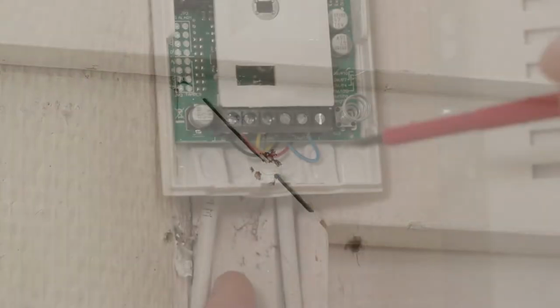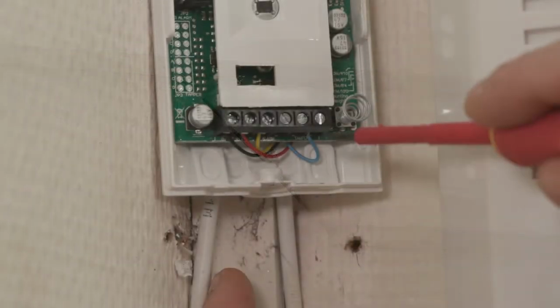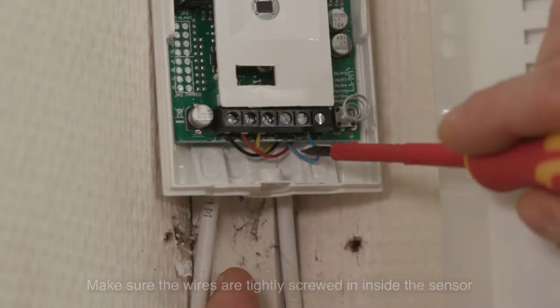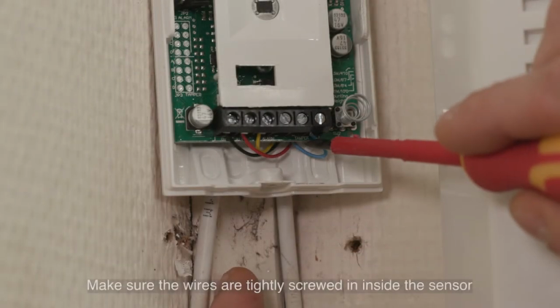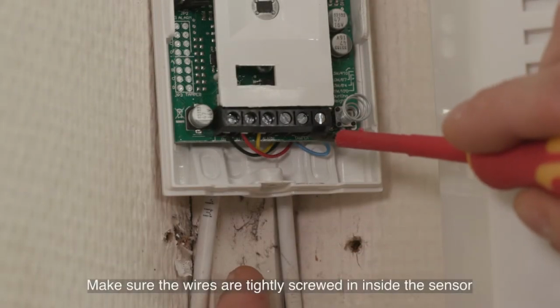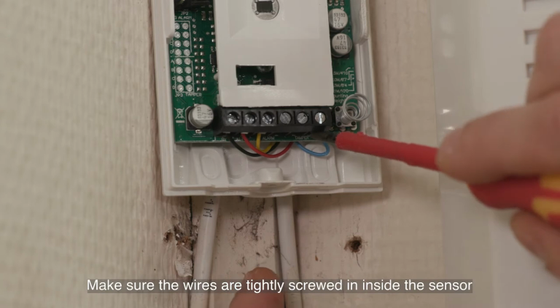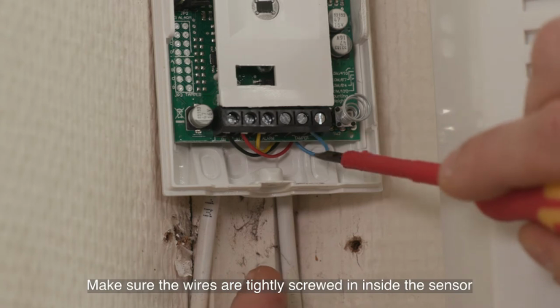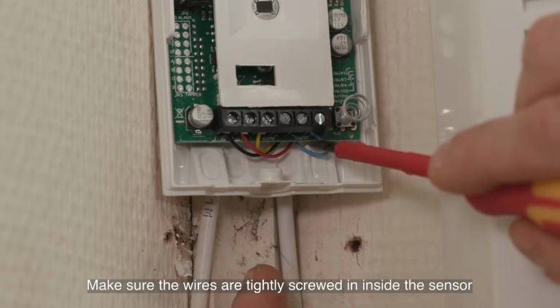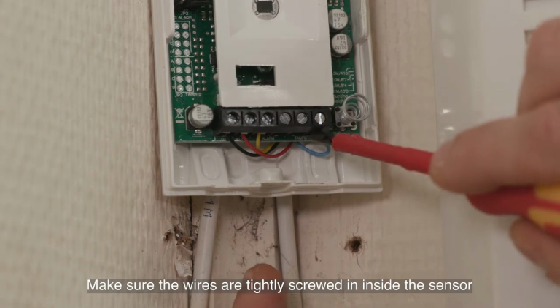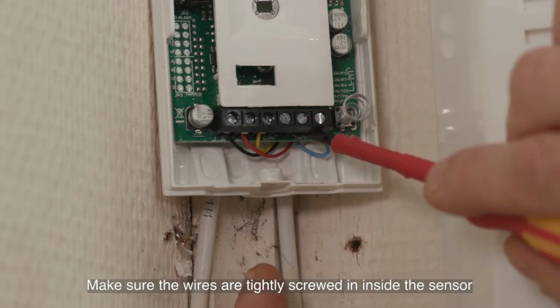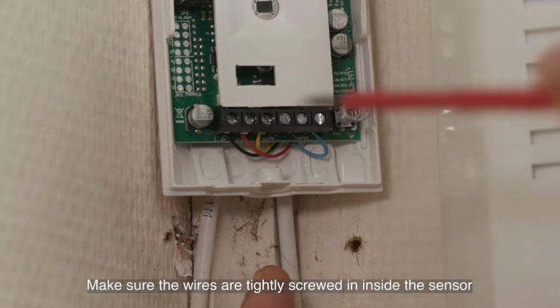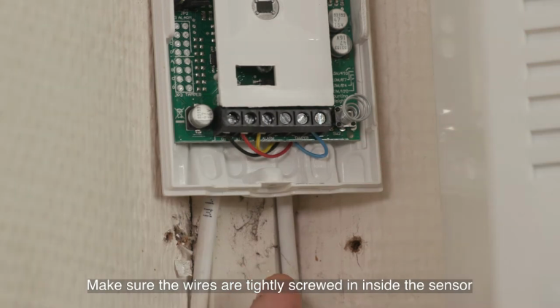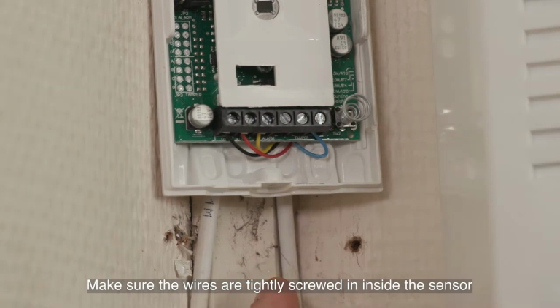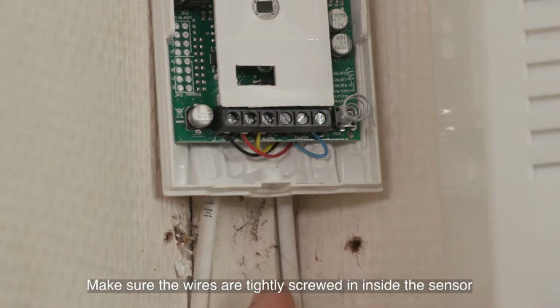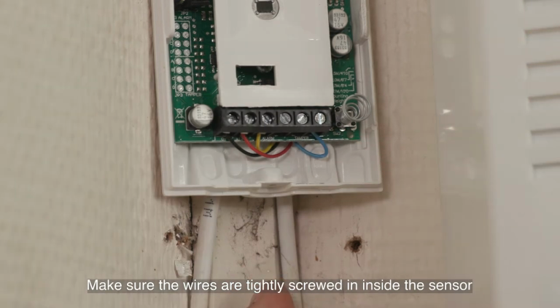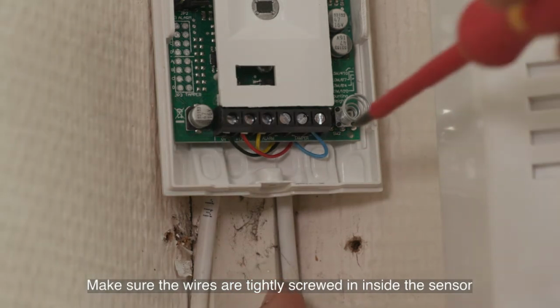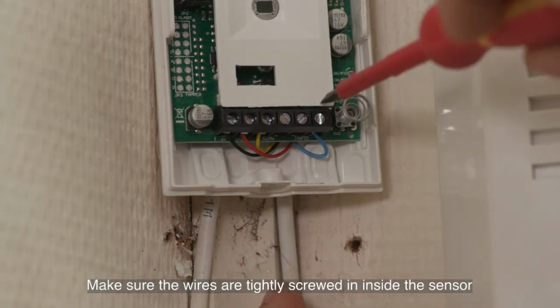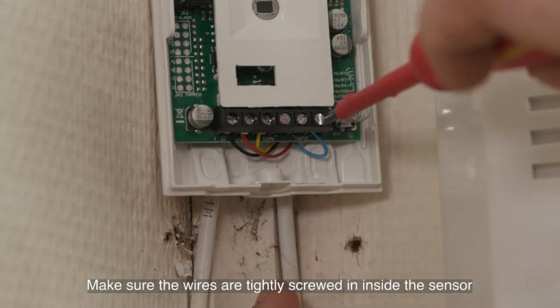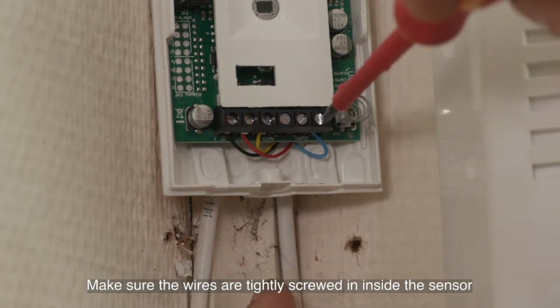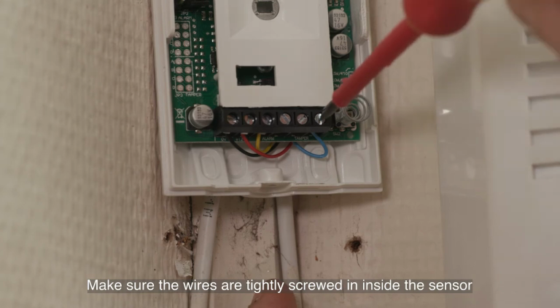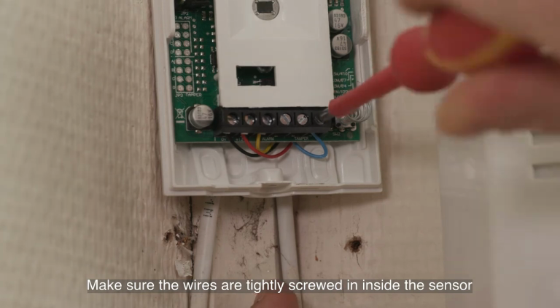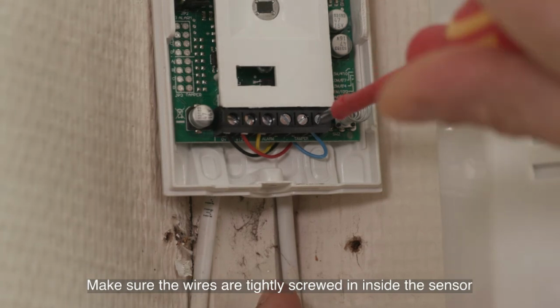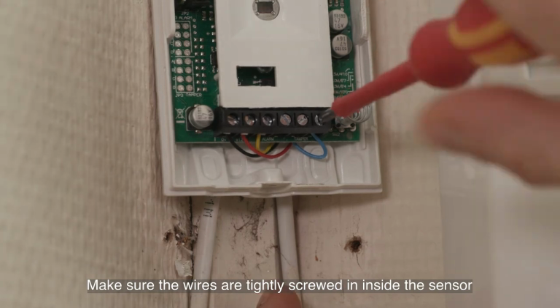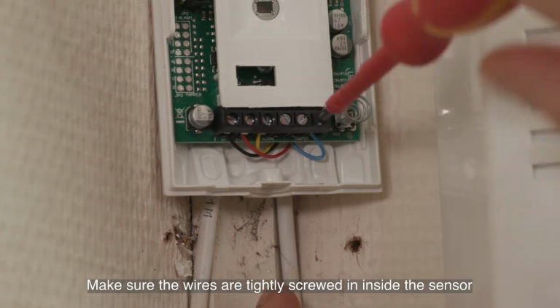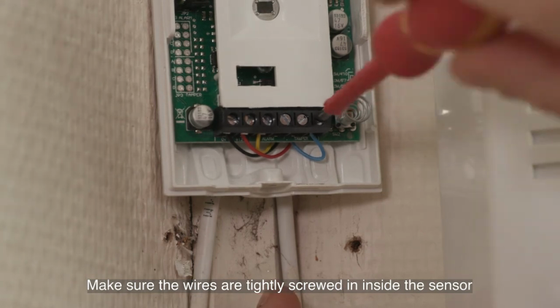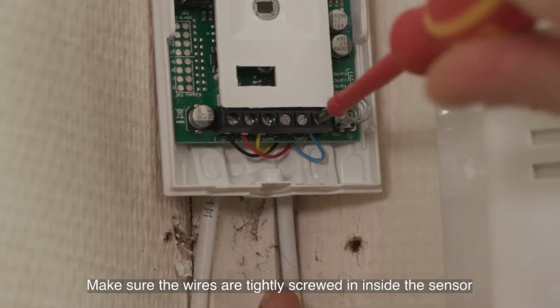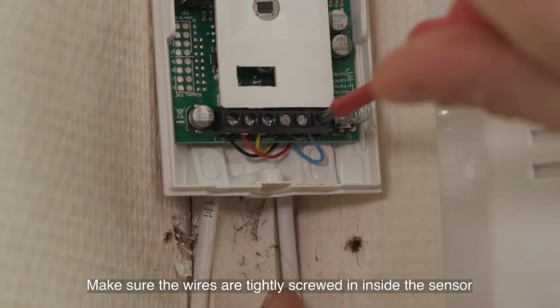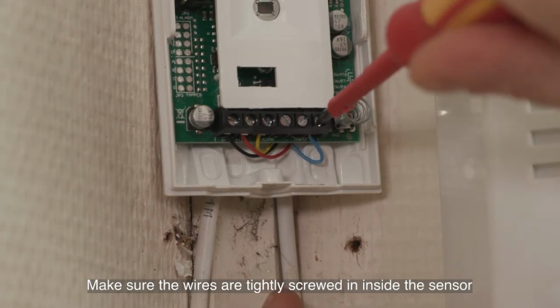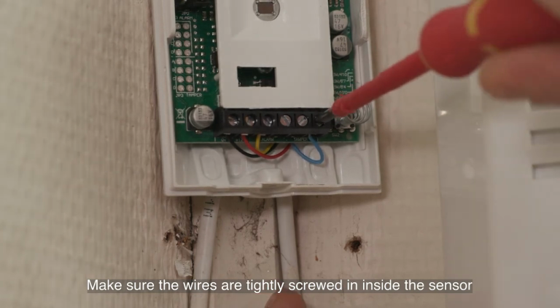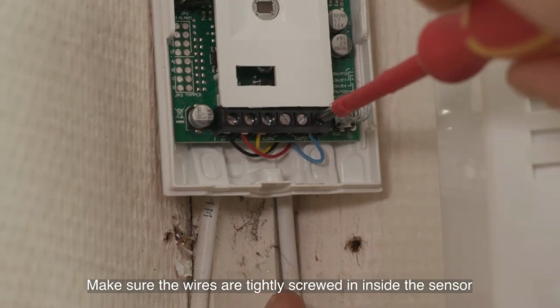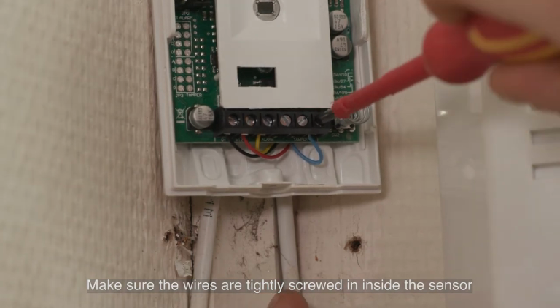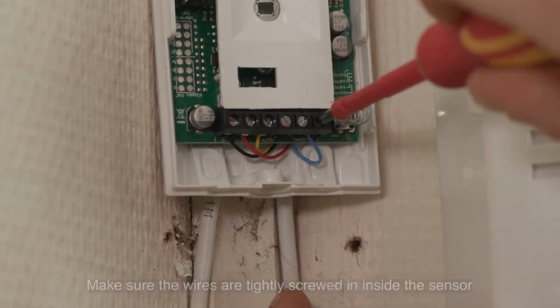Poor sensor termination. To fix a badly terminated sensor, you will need to open the sensor and make sure the cables are terminated correctly, i.e. the wires are tightly screwed in.